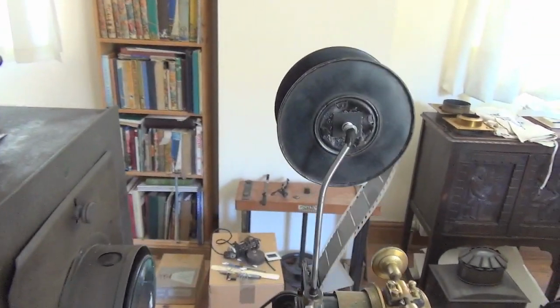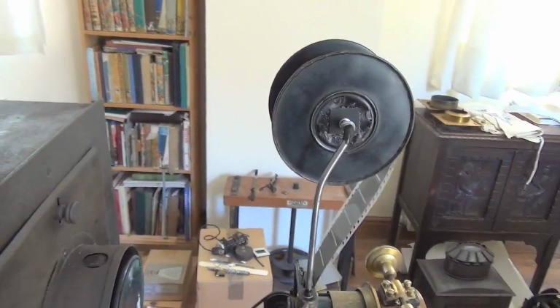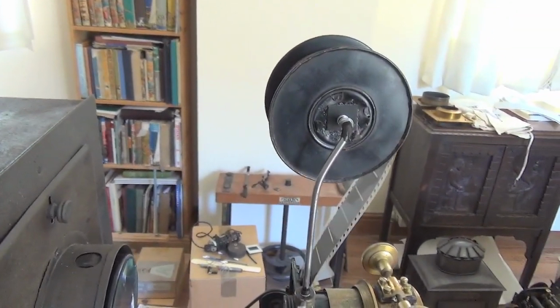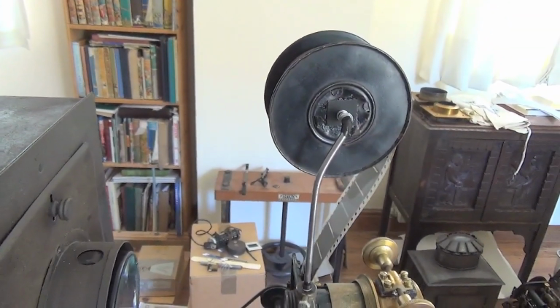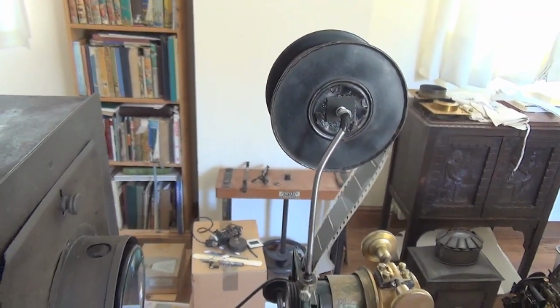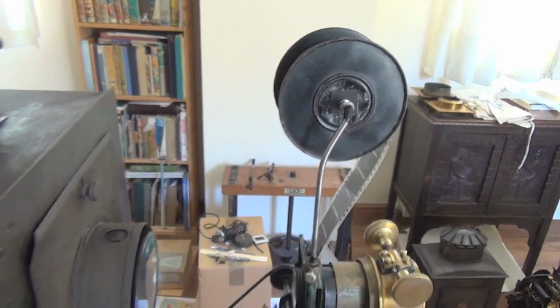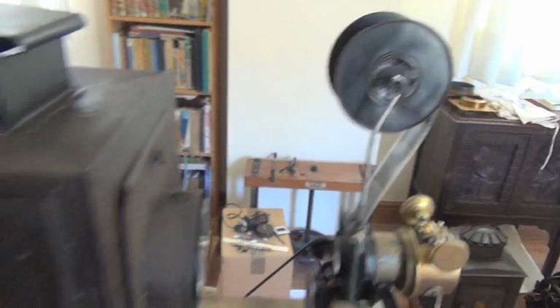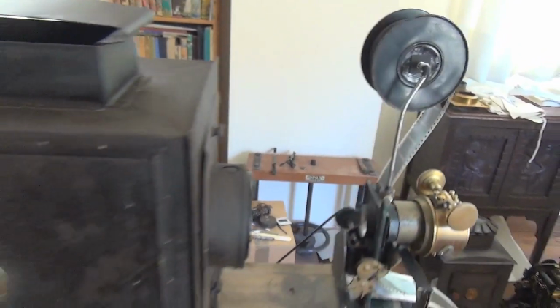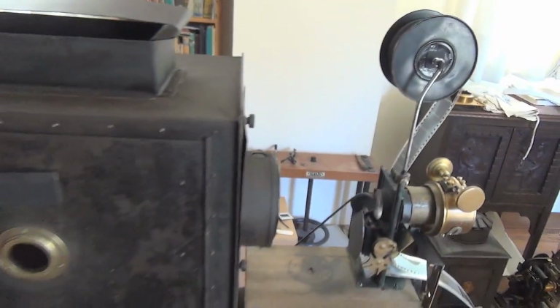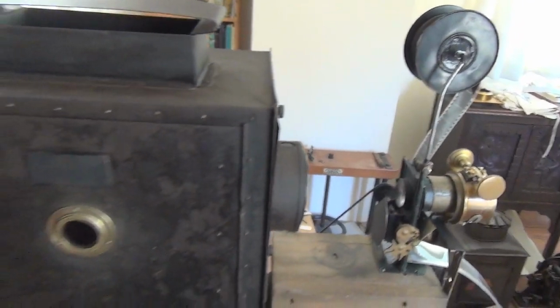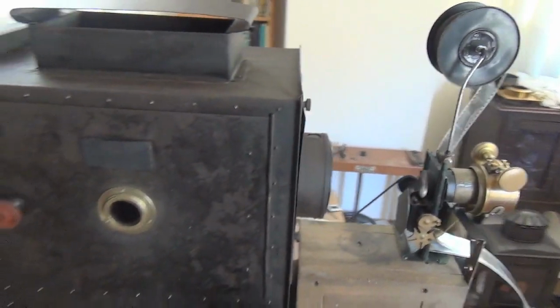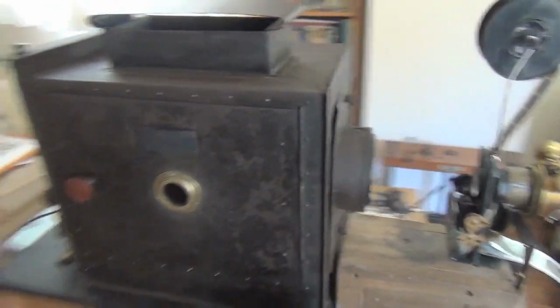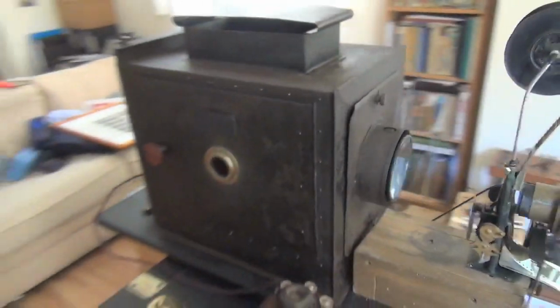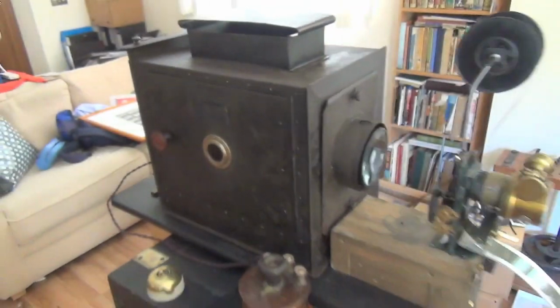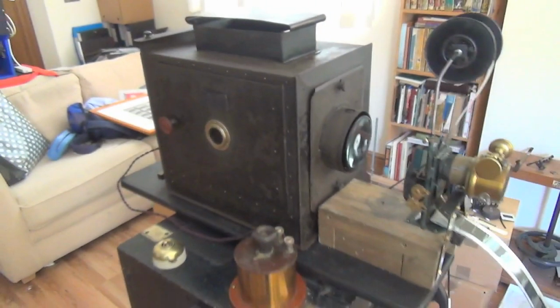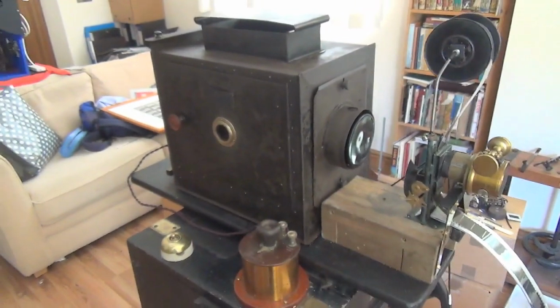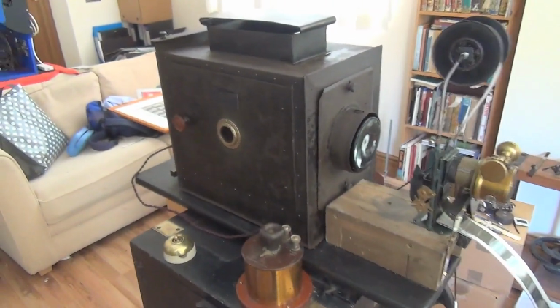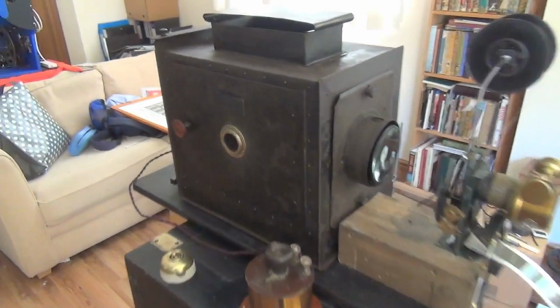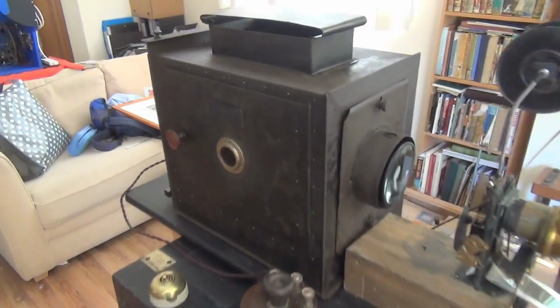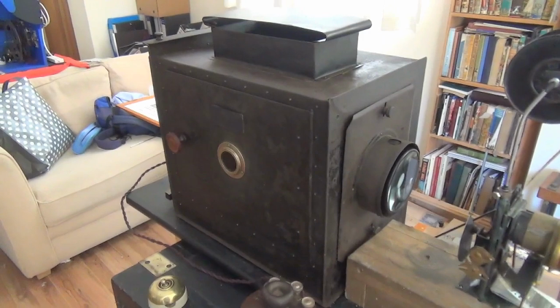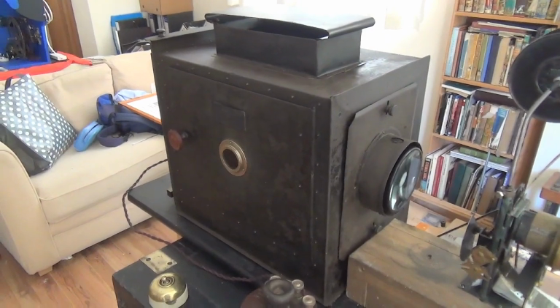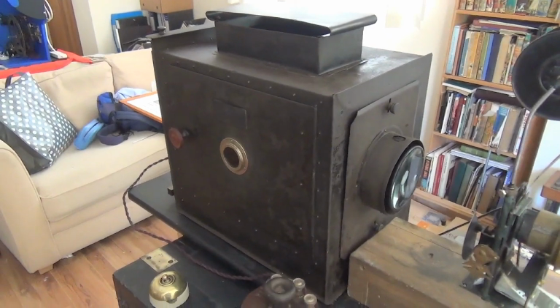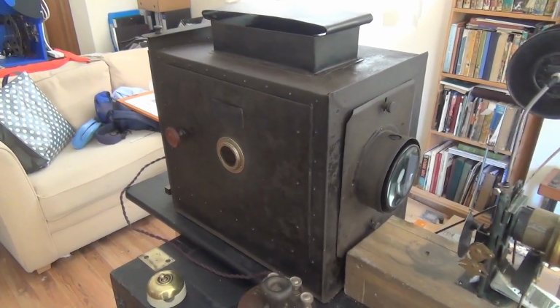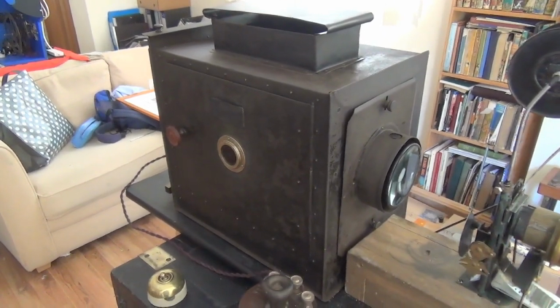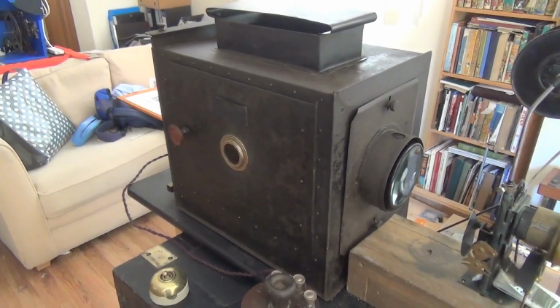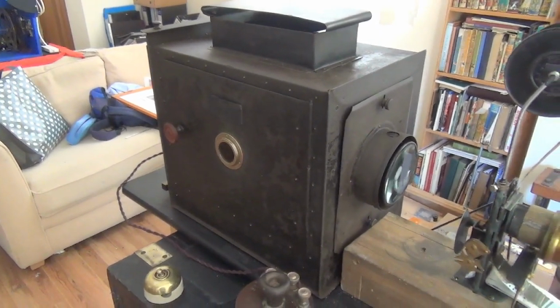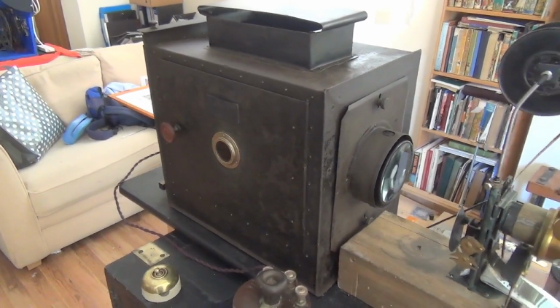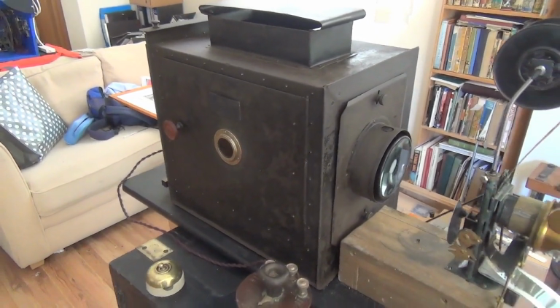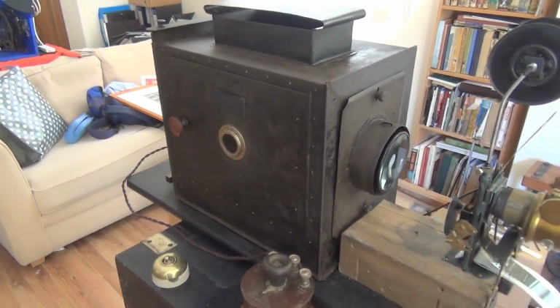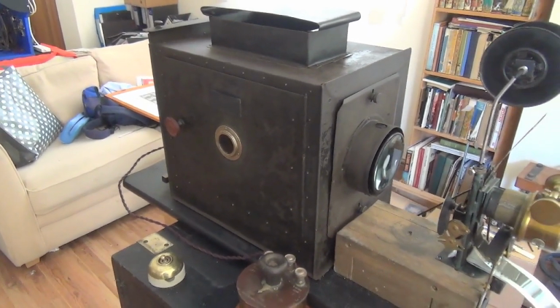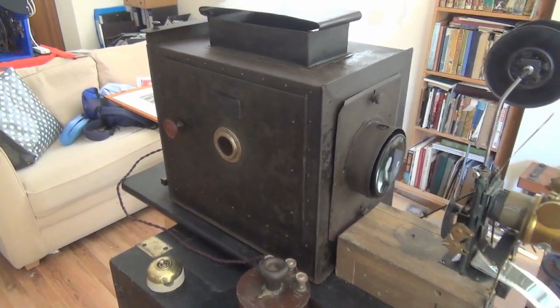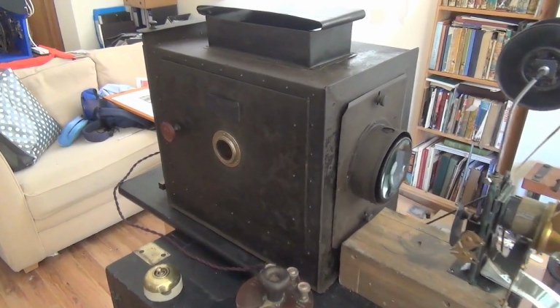Limited to the film capacity of 1895. An original 1895 or period lamp house.